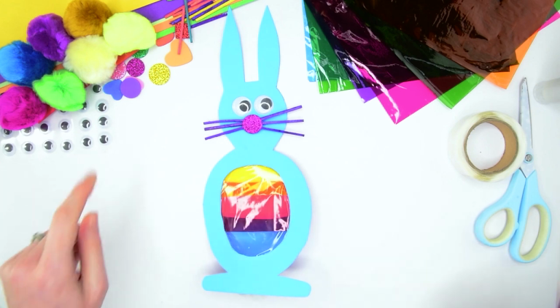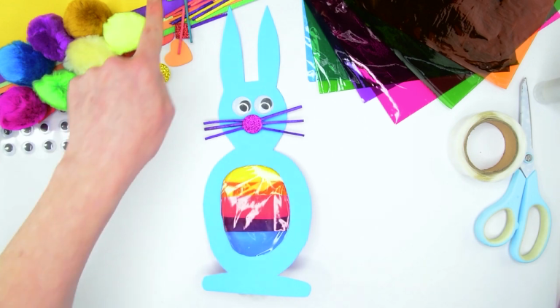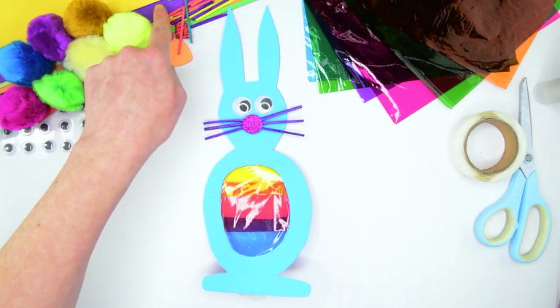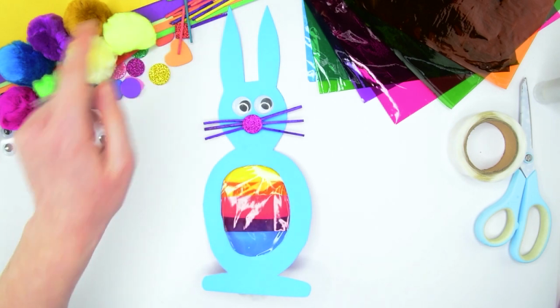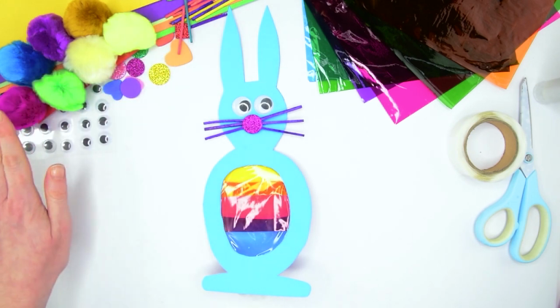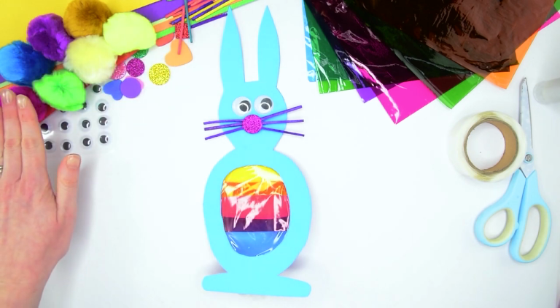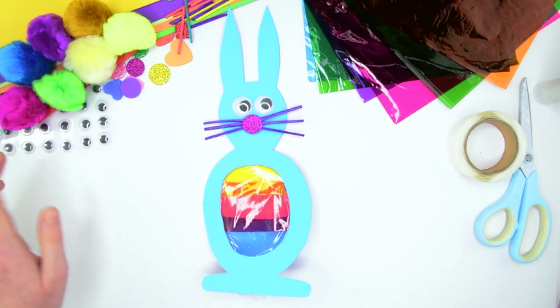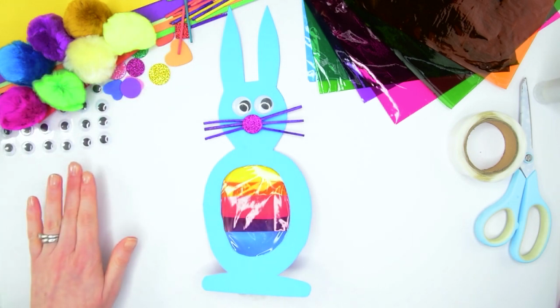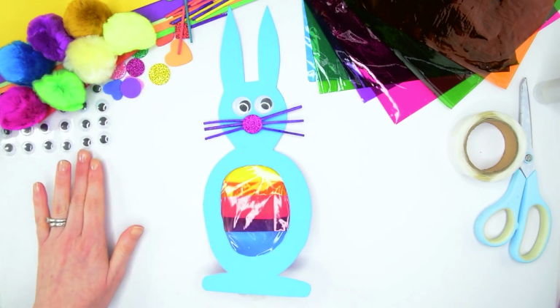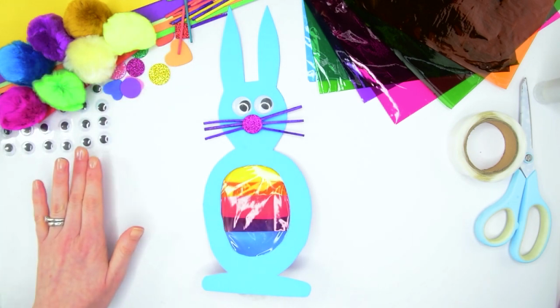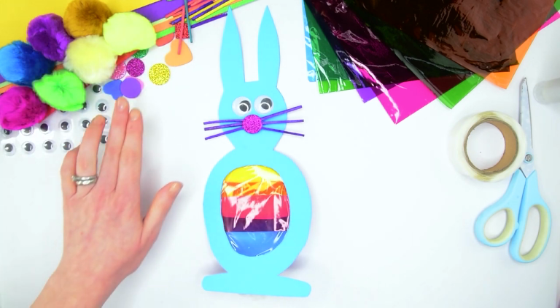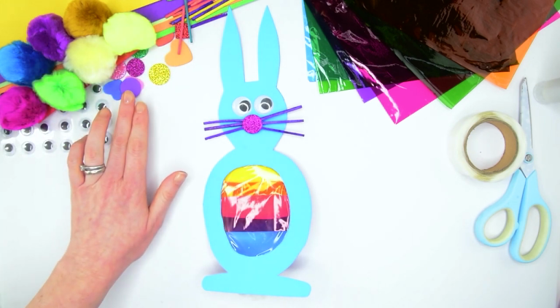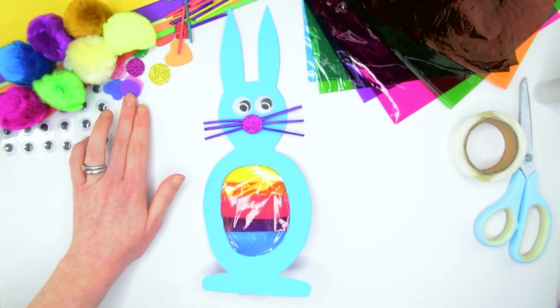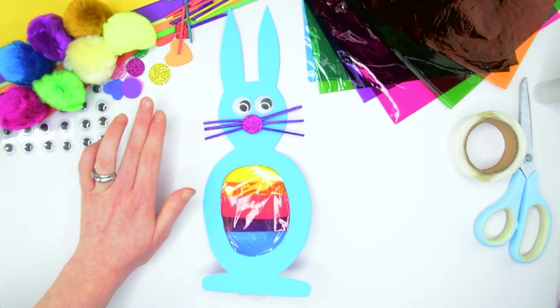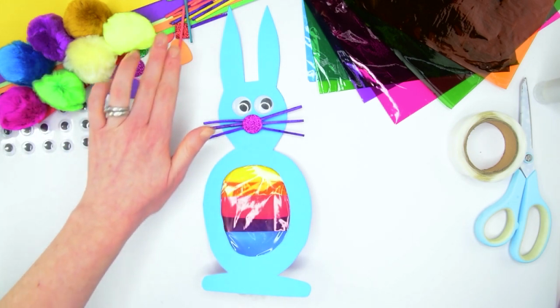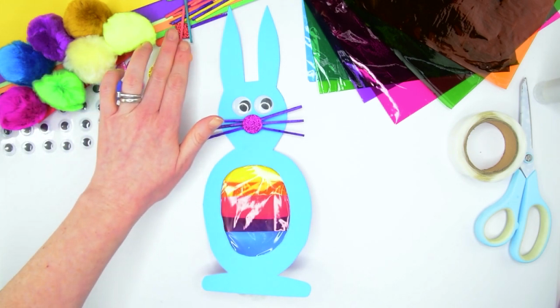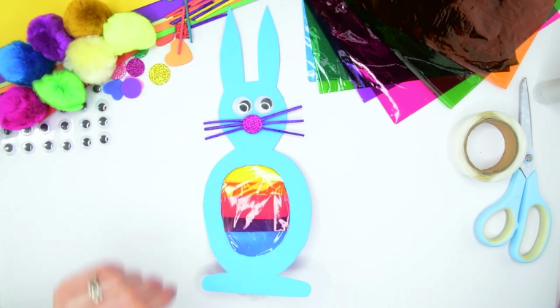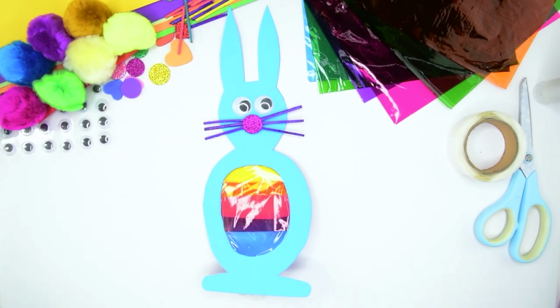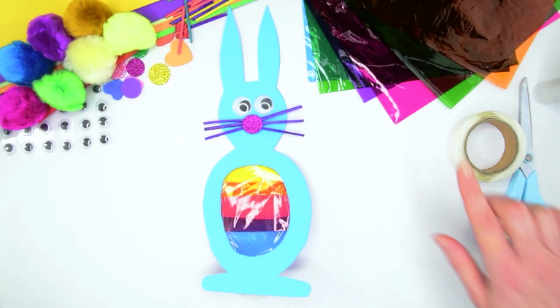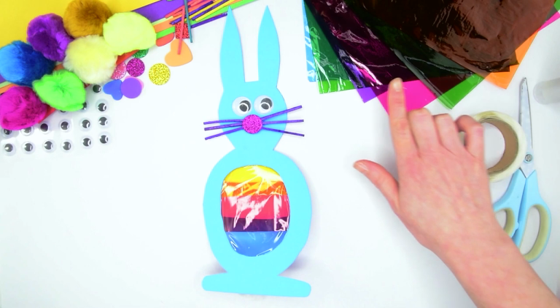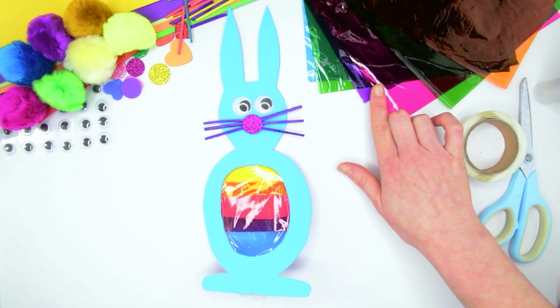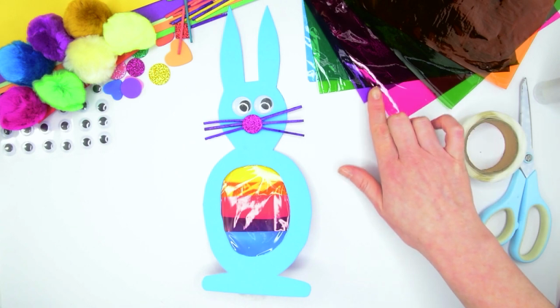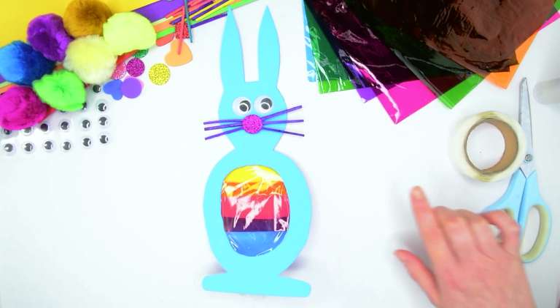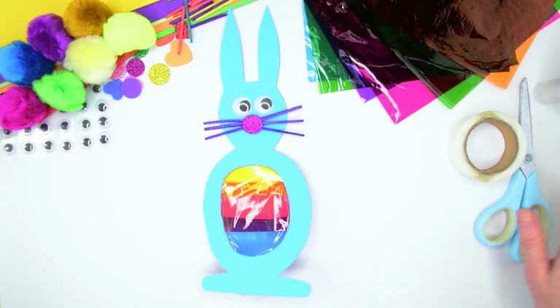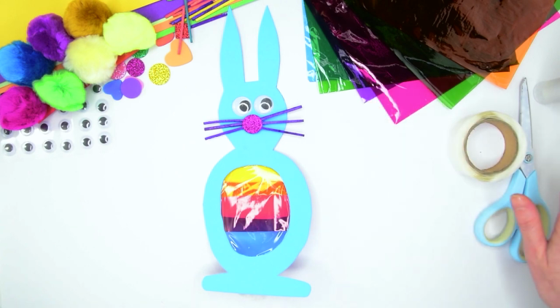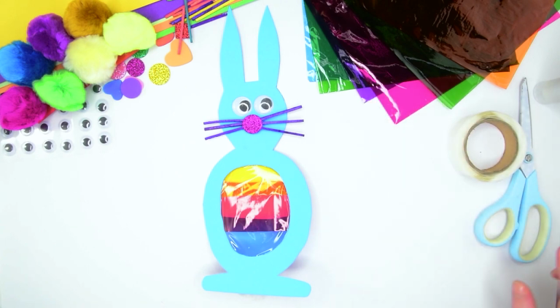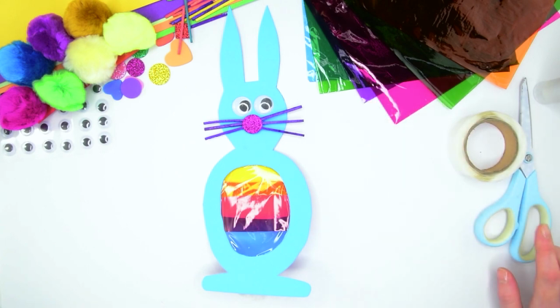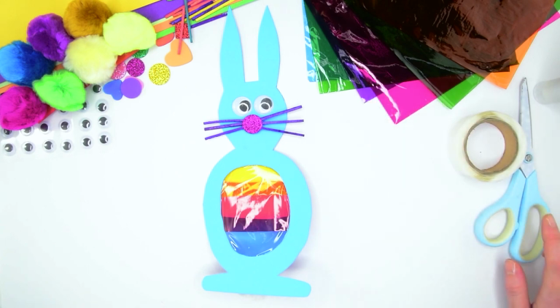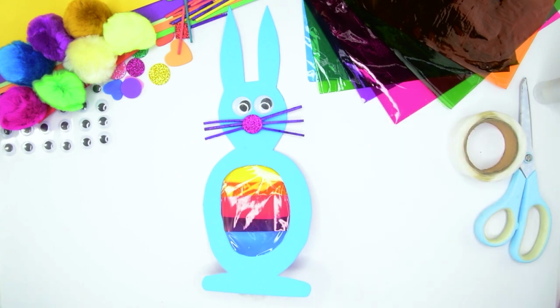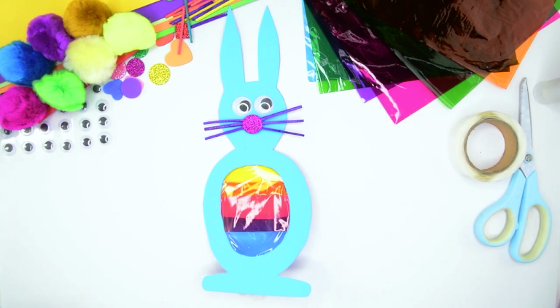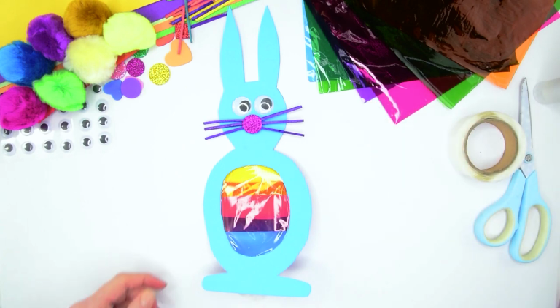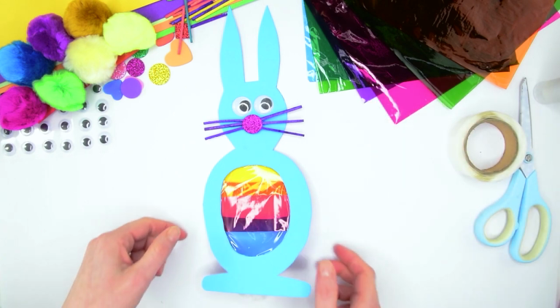To do this you will need craft card, pom-poms, googly eyes, adhesive shapes, matchsticks, cellophane, craft glue and some scissors.